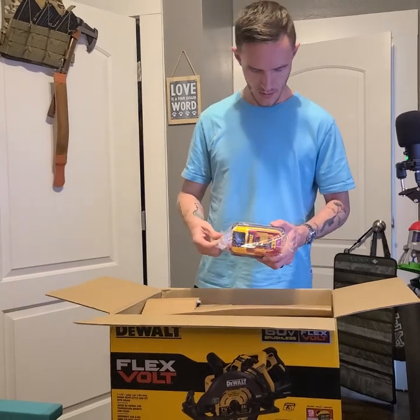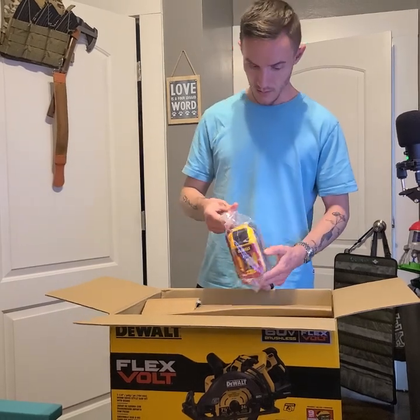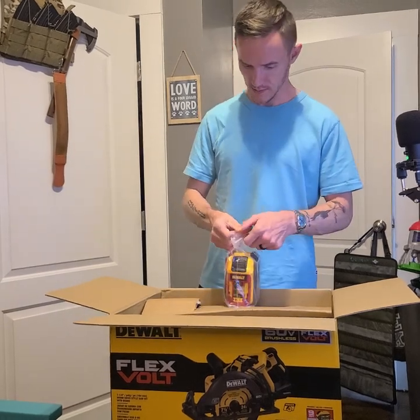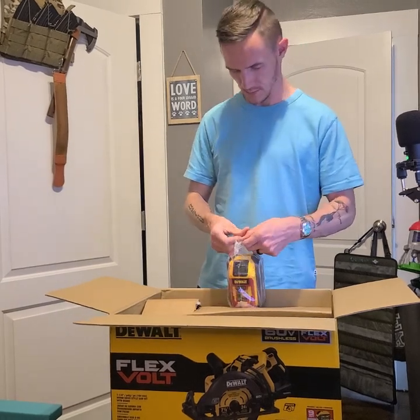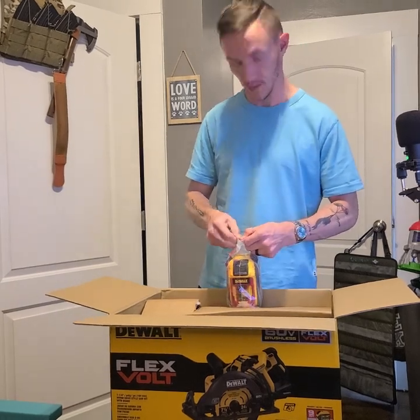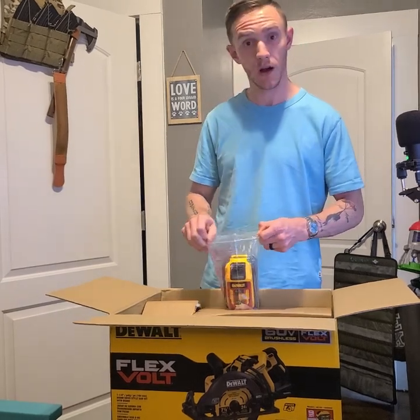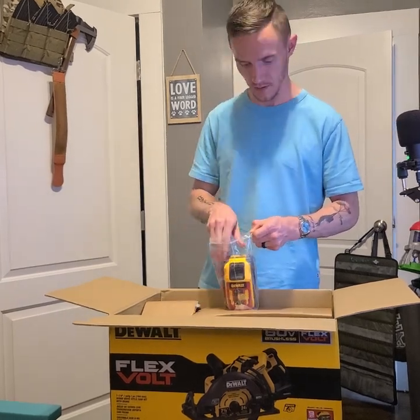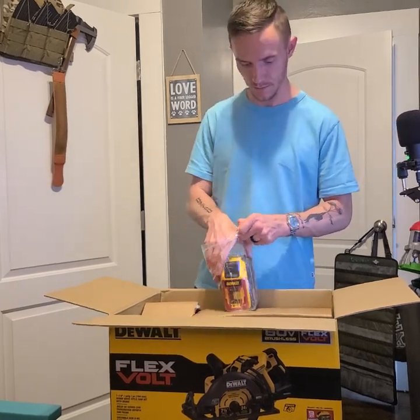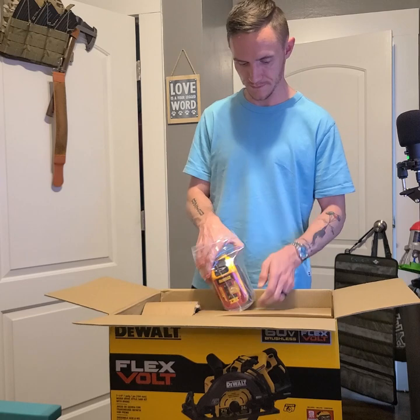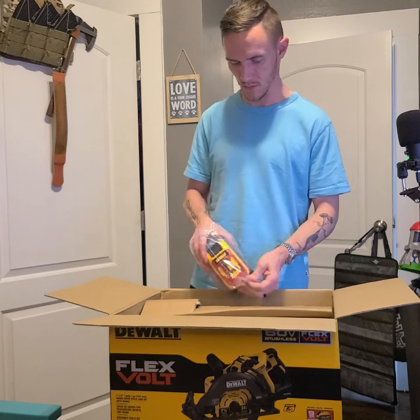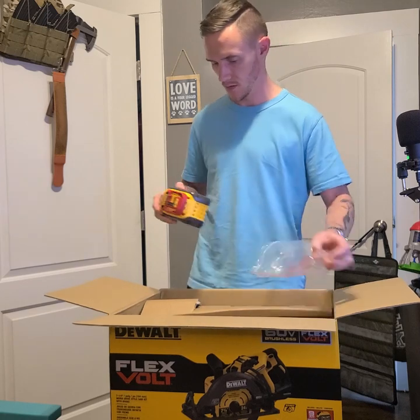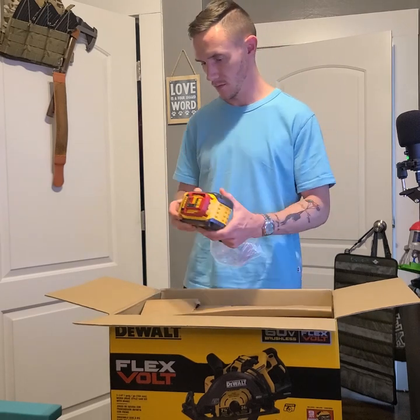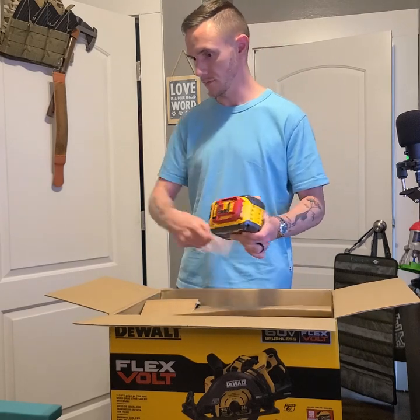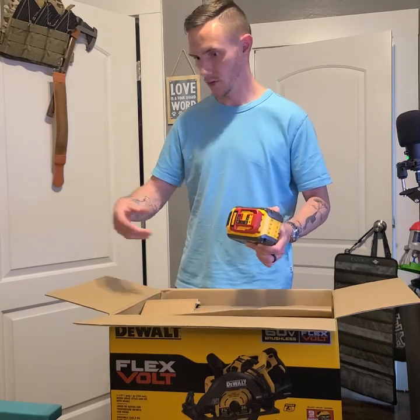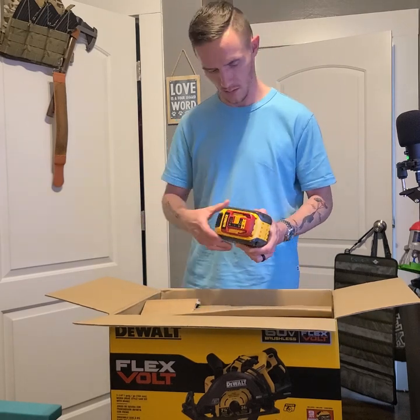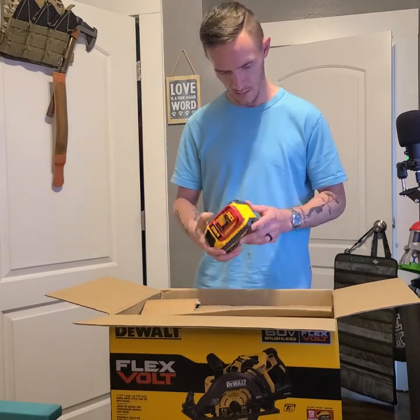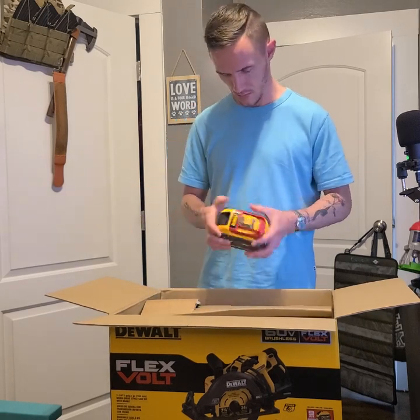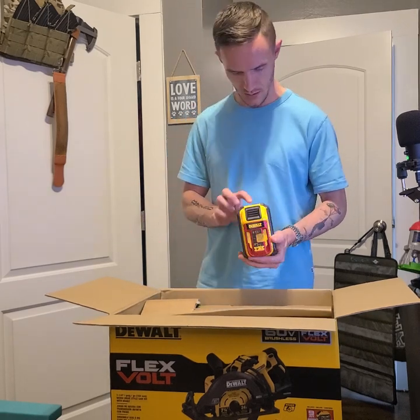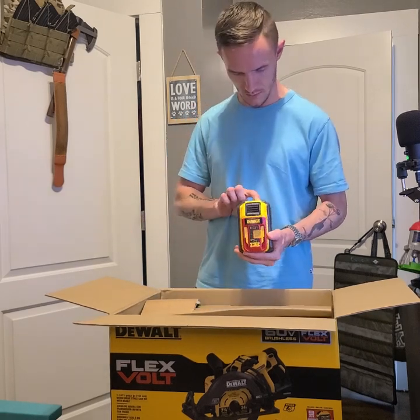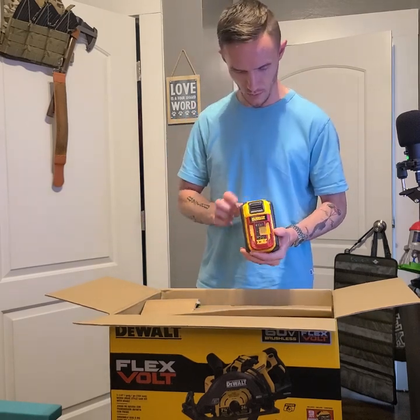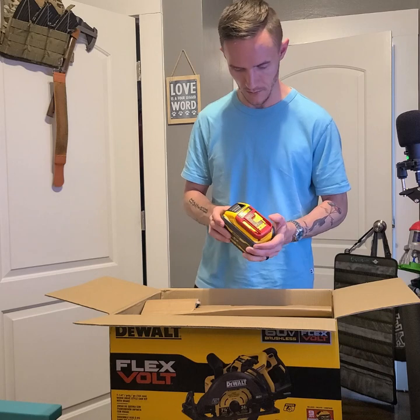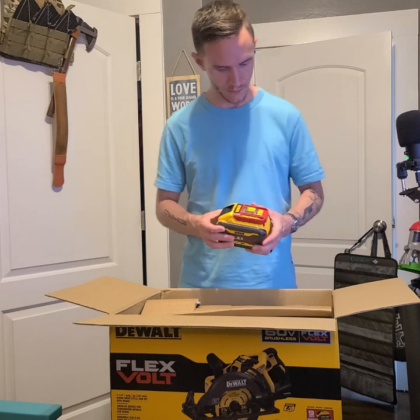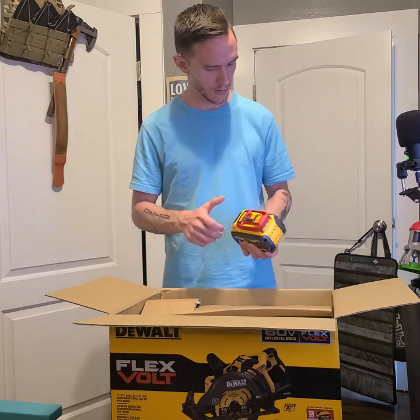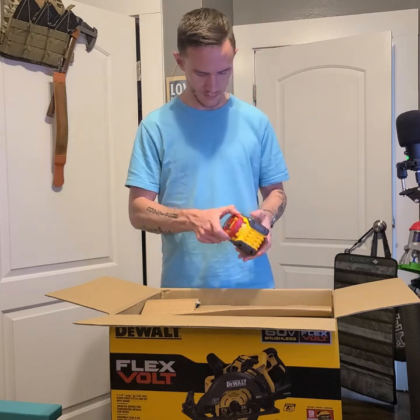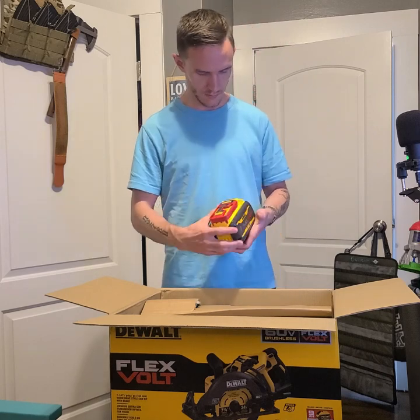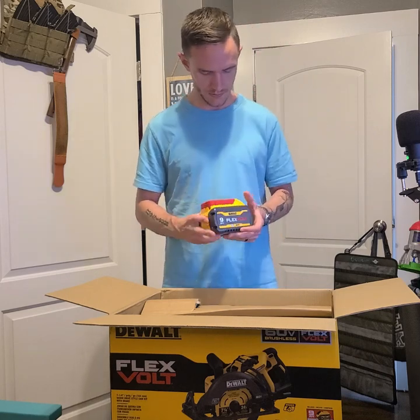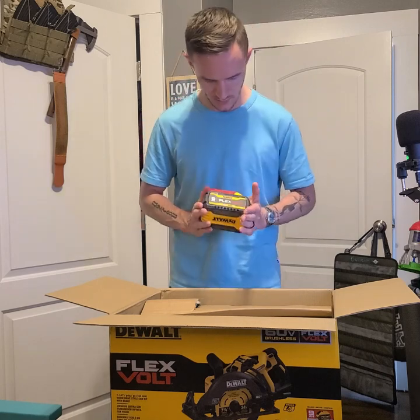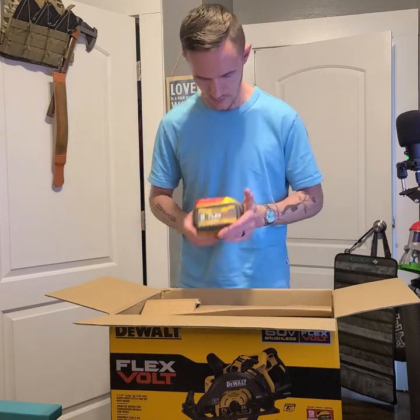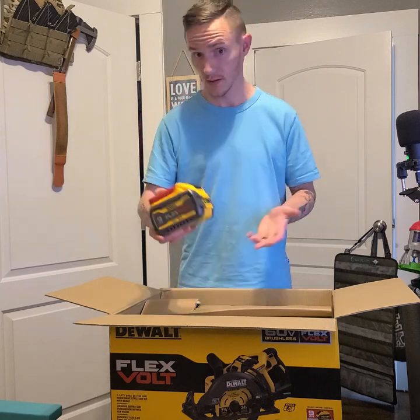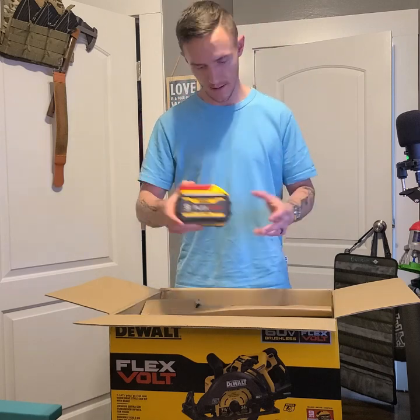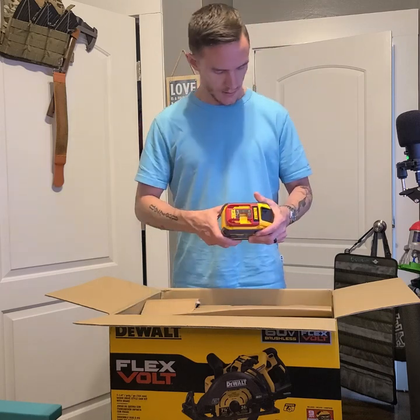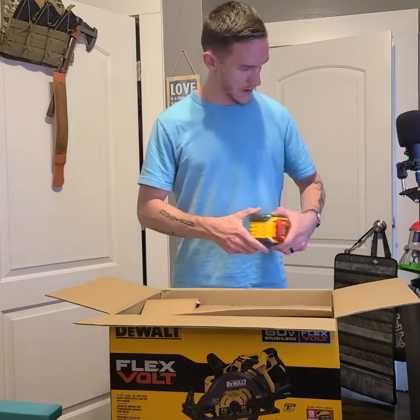There it is — the 9 amp hour FlexVolt battery, and it's at one bar. Shouldn't expect anything less.